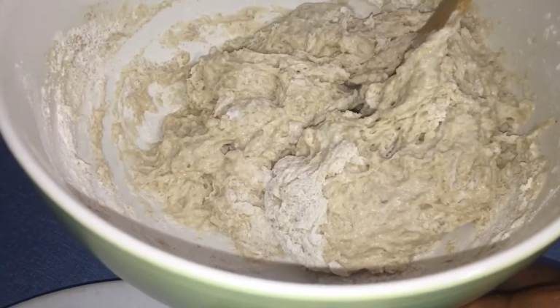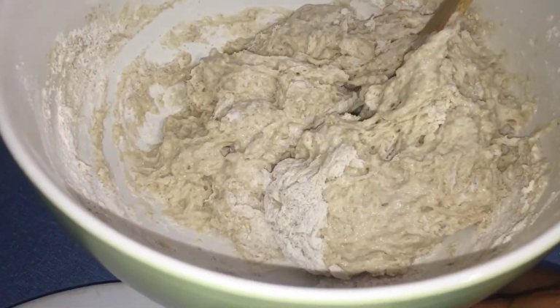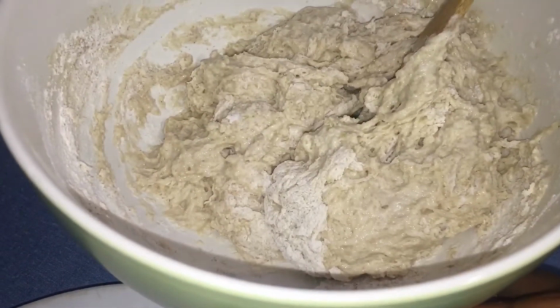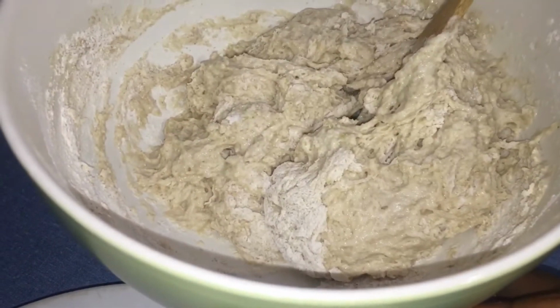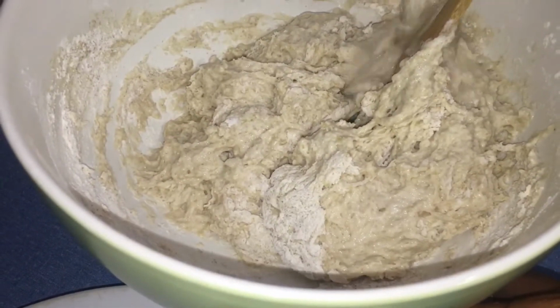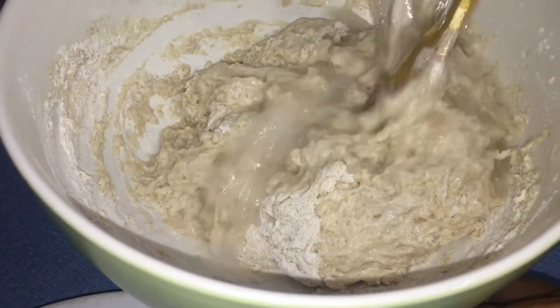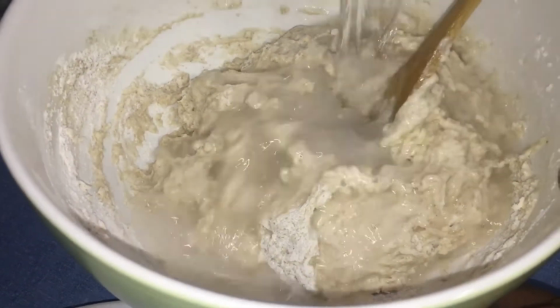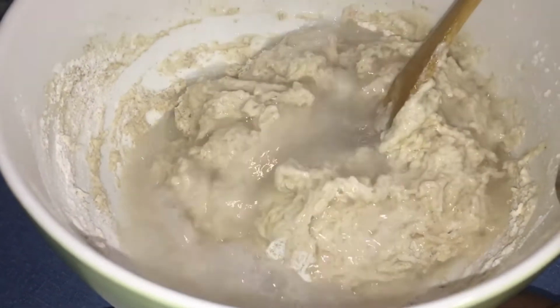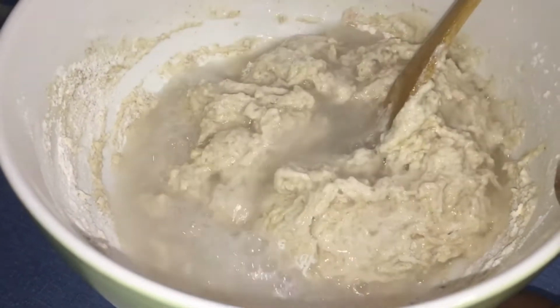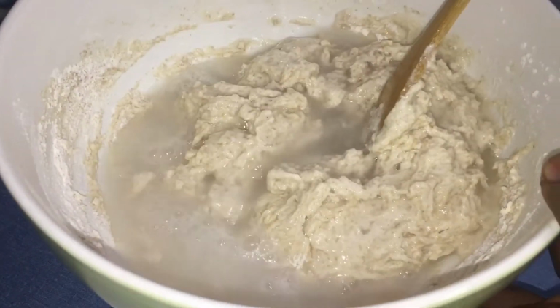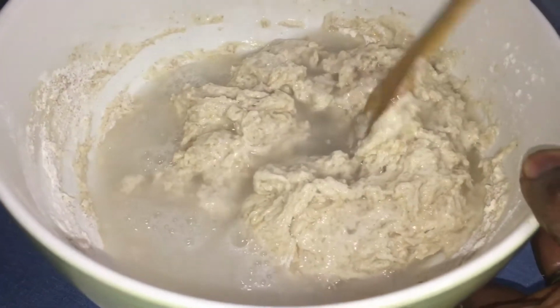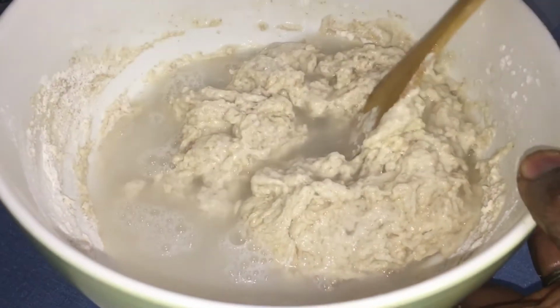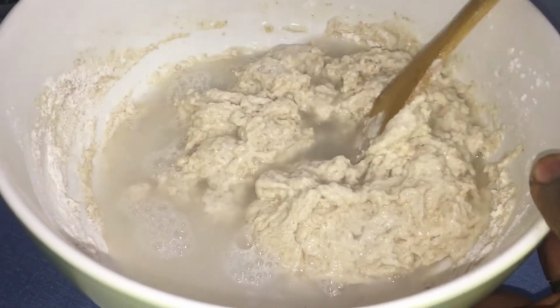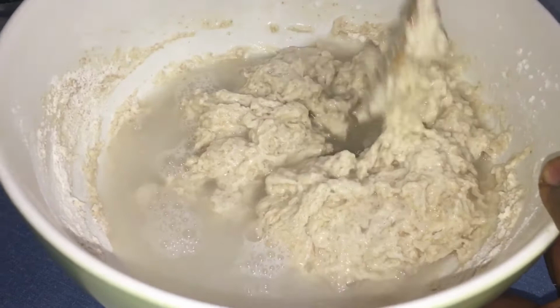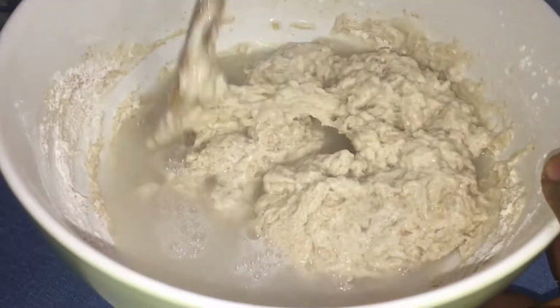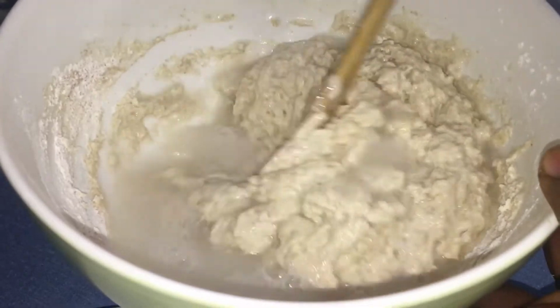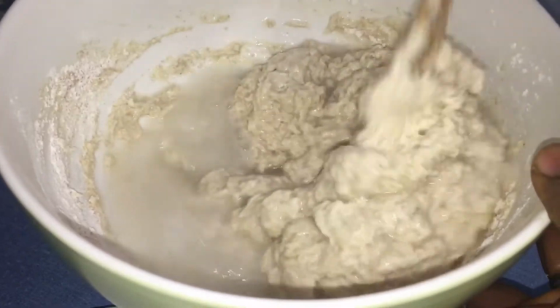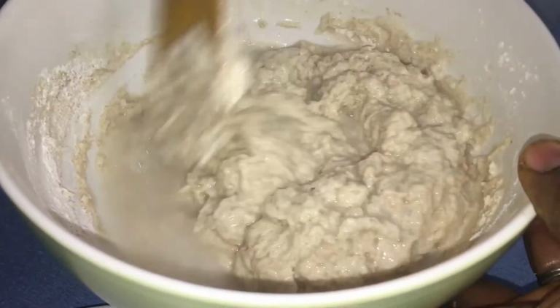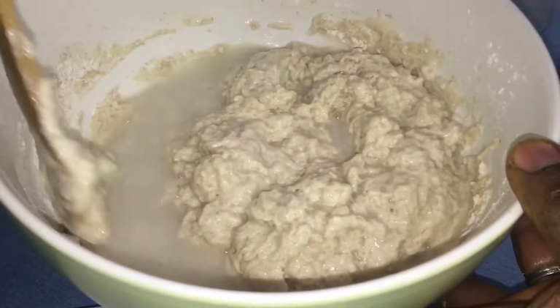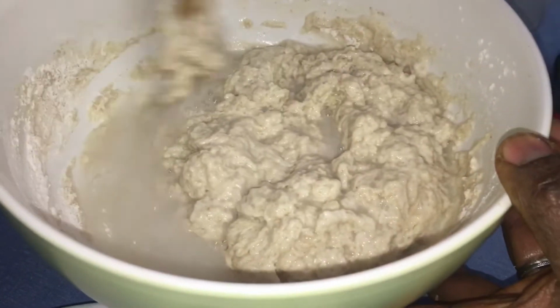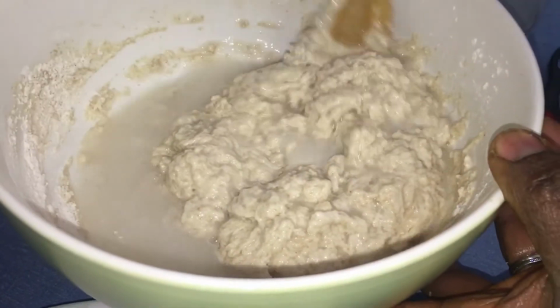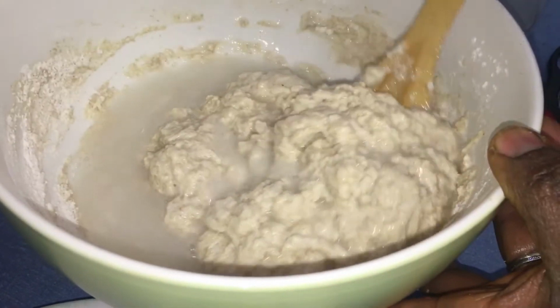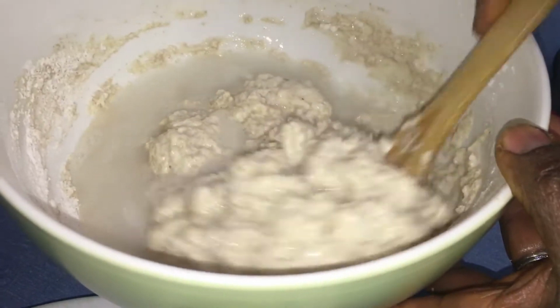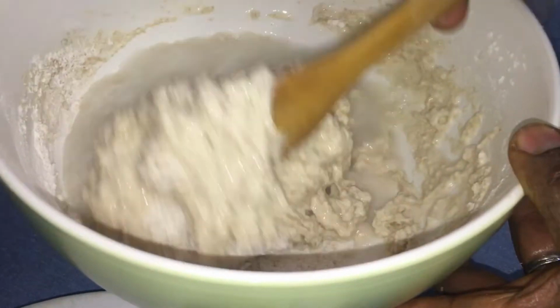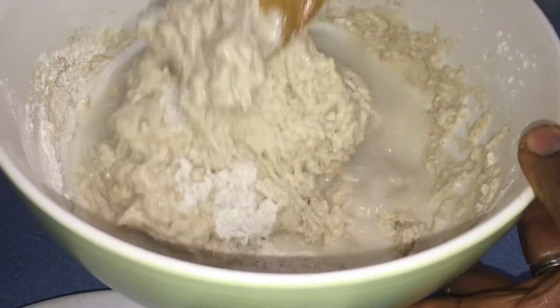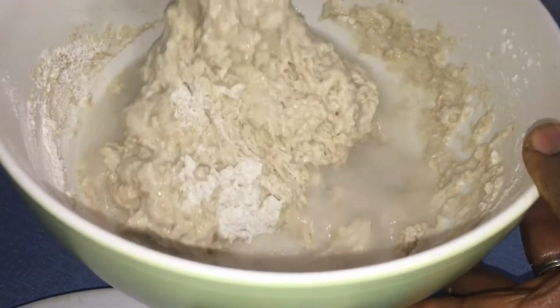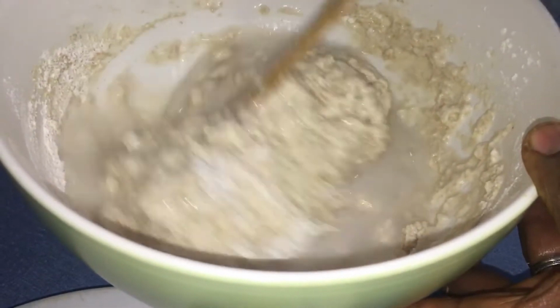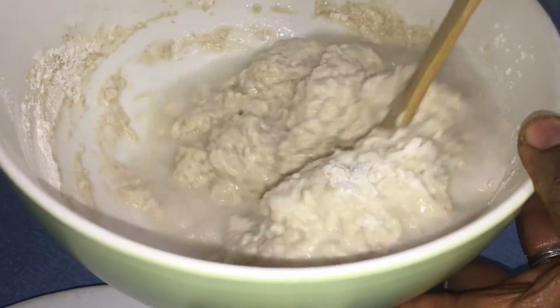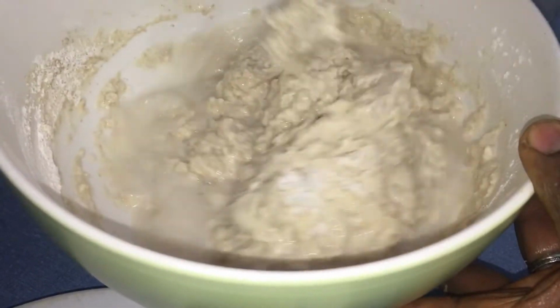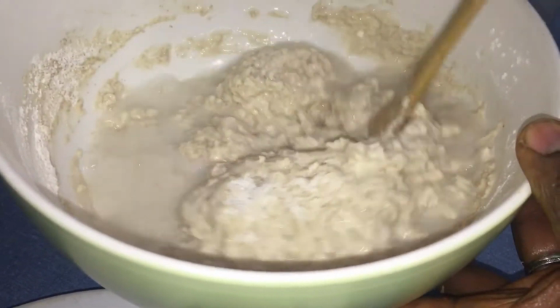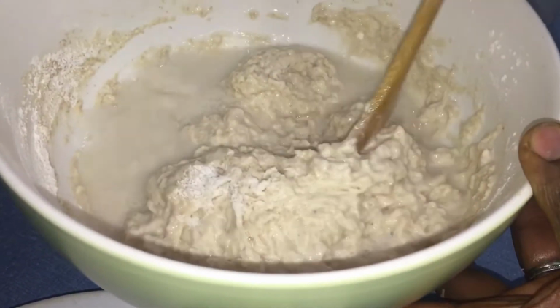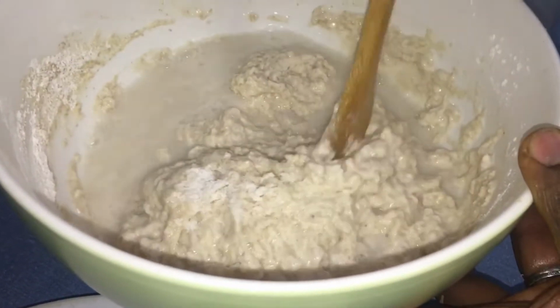You don't want a very thick dough and you don't want a runny dough either — you just have to be somewhere in between.